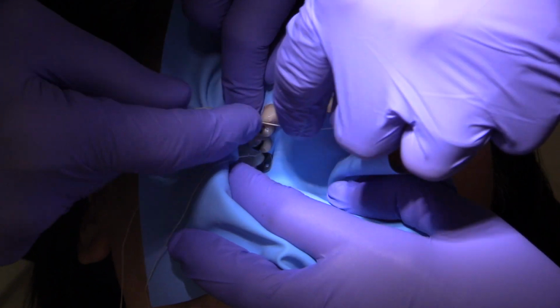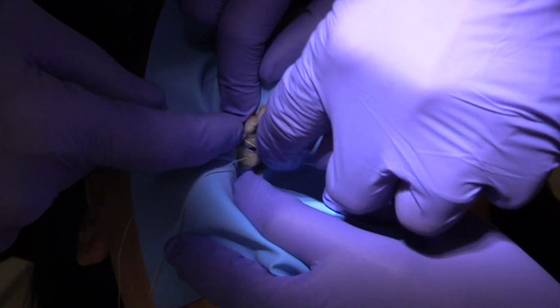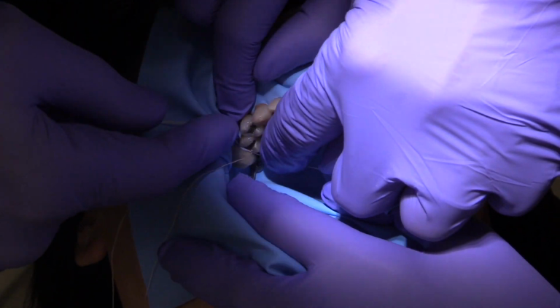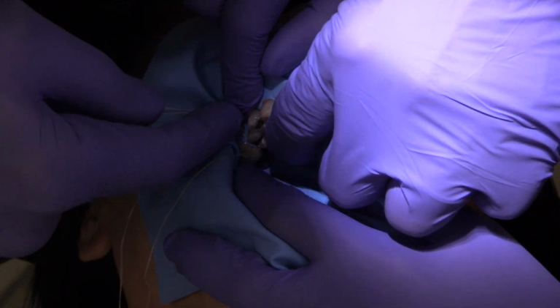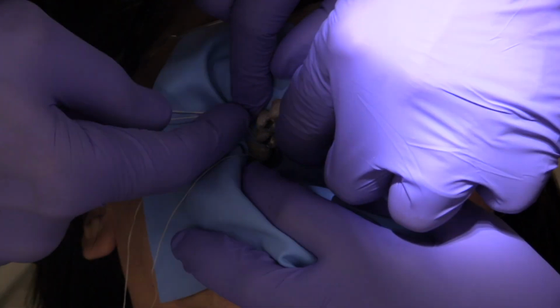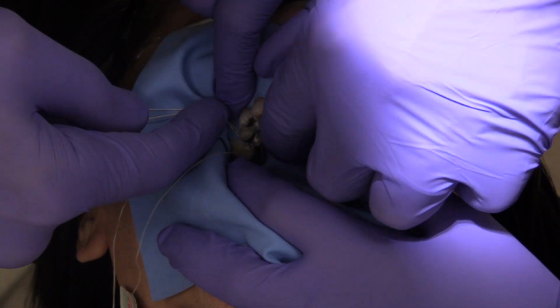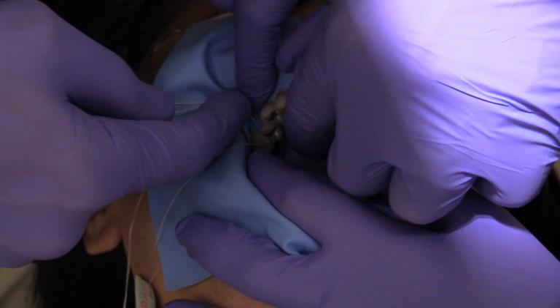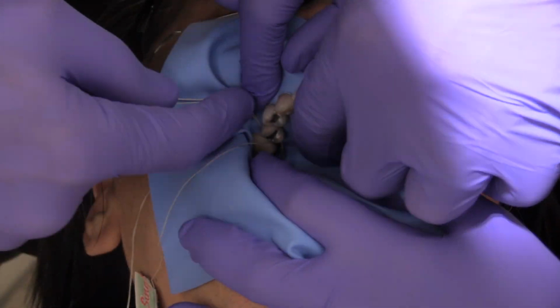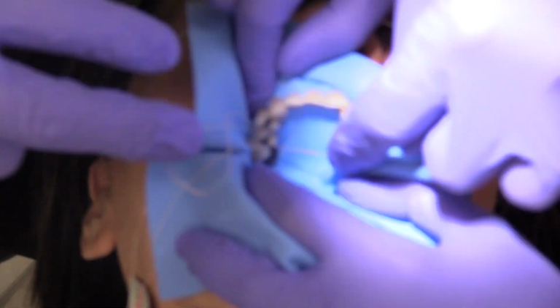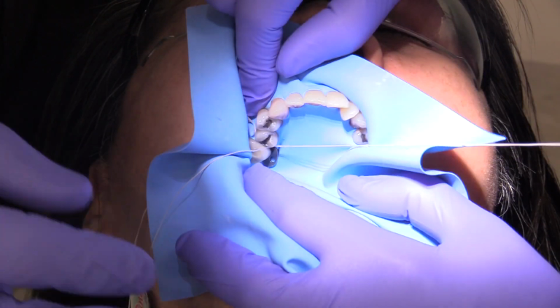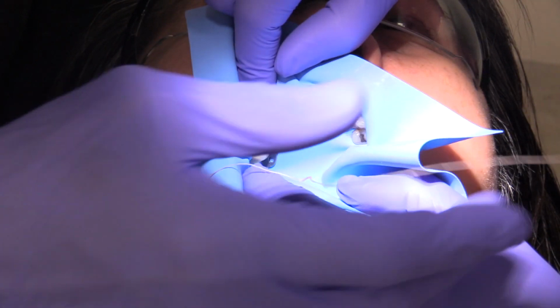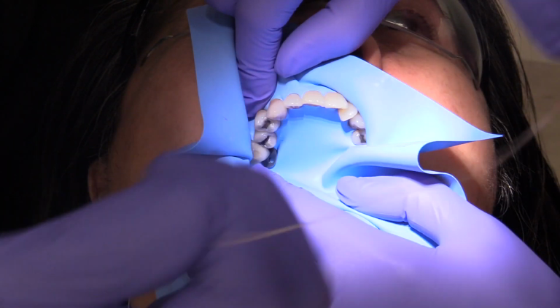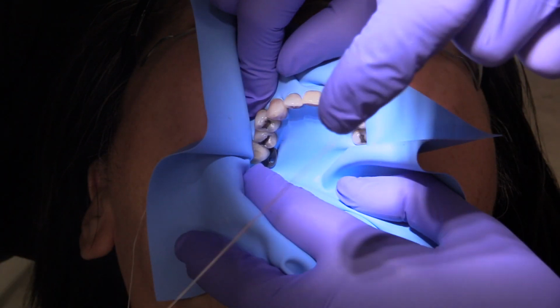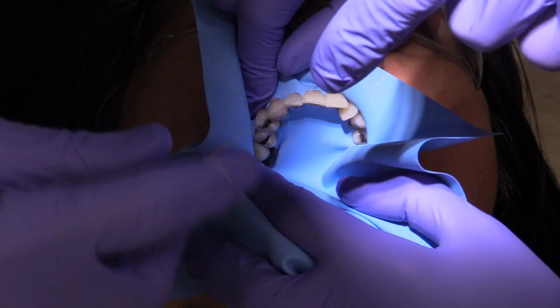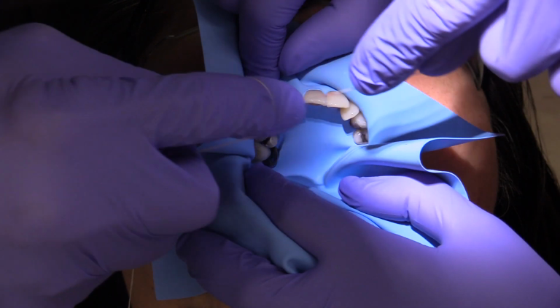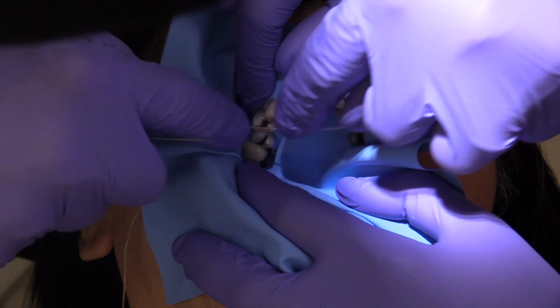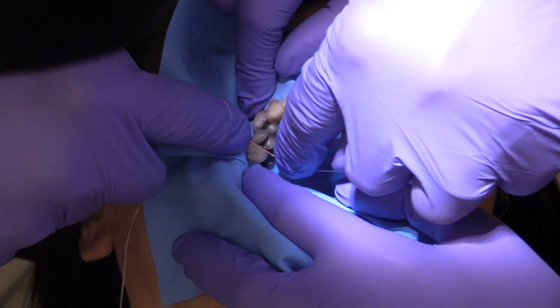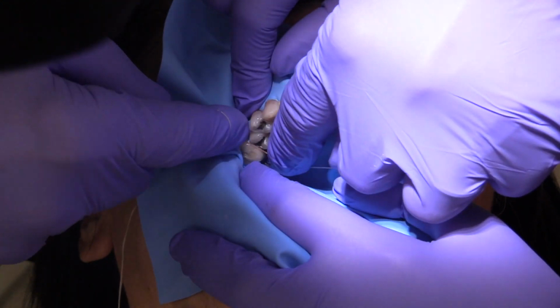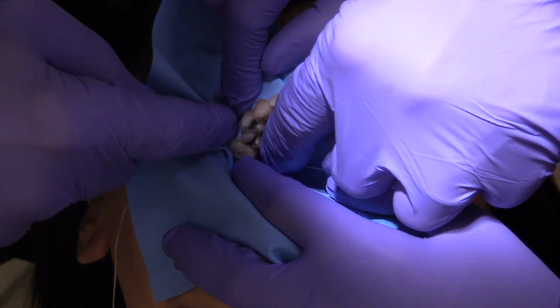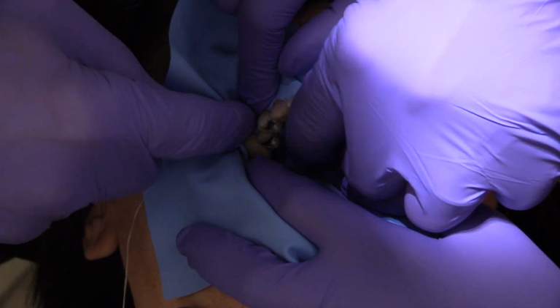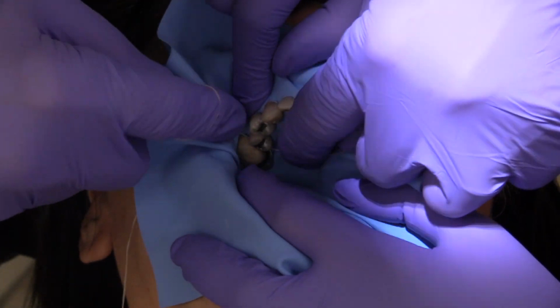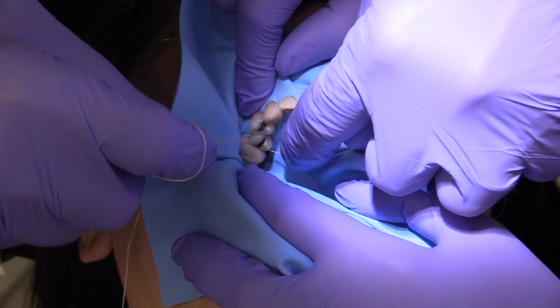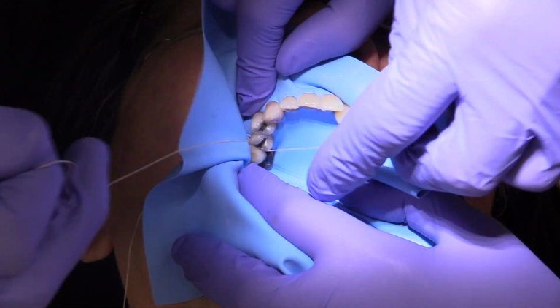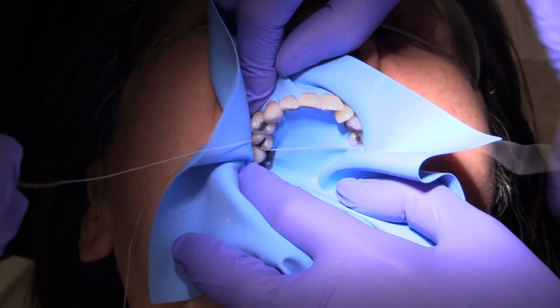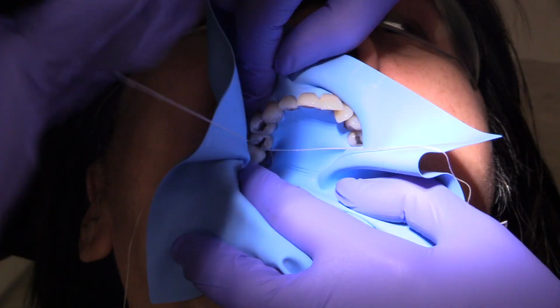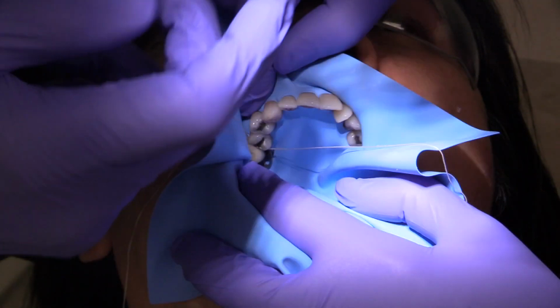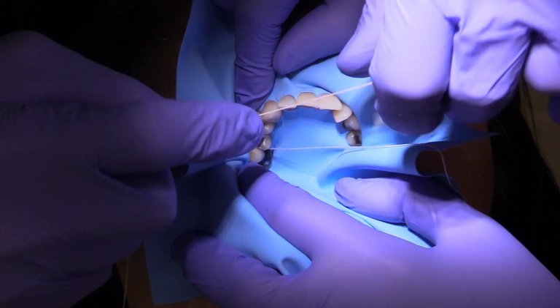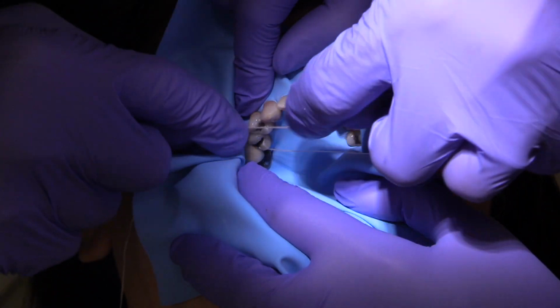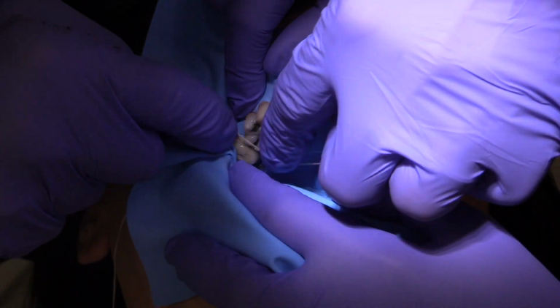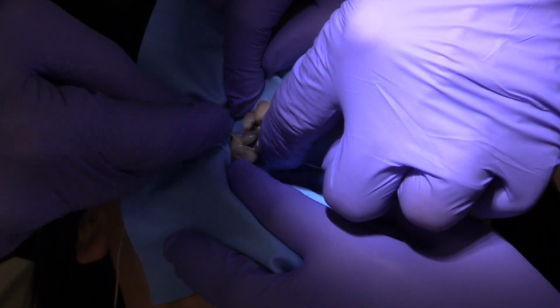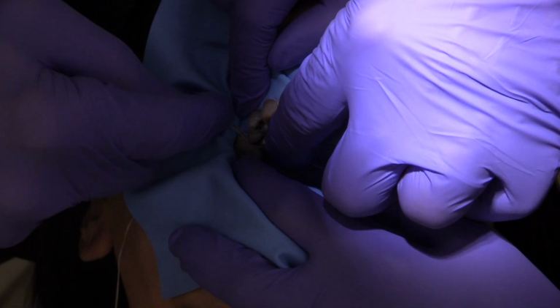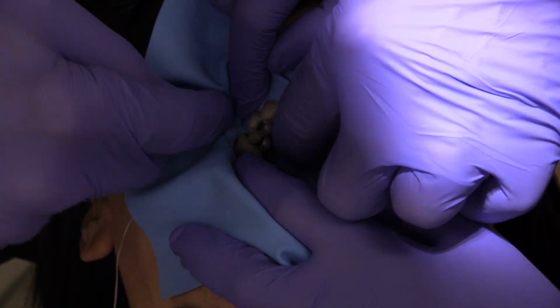And then without taking the floss out, just turn it over and put it through again. You notice you need a lot of assistance when you have tight contacts.